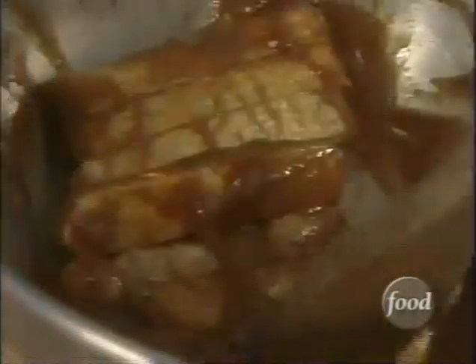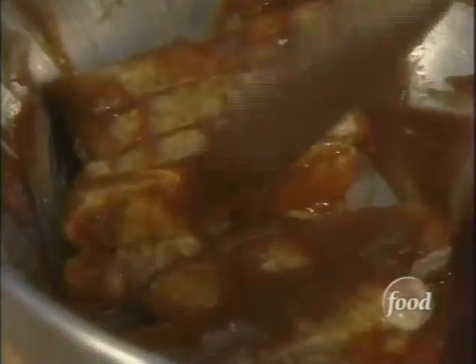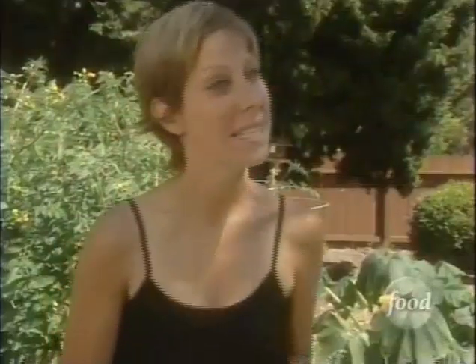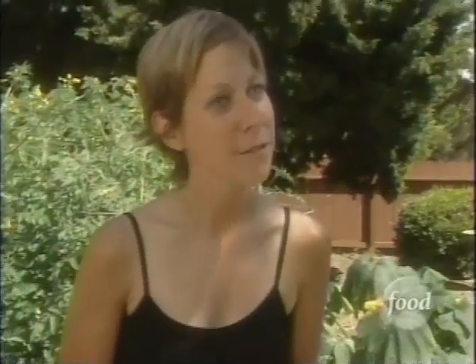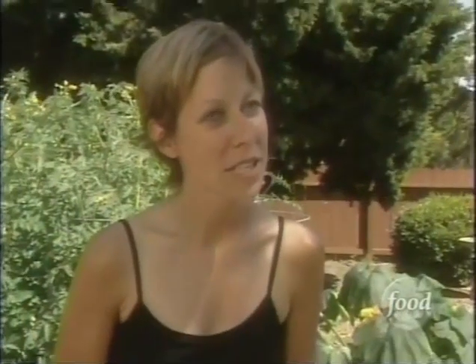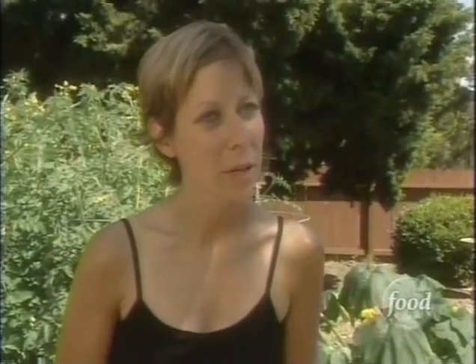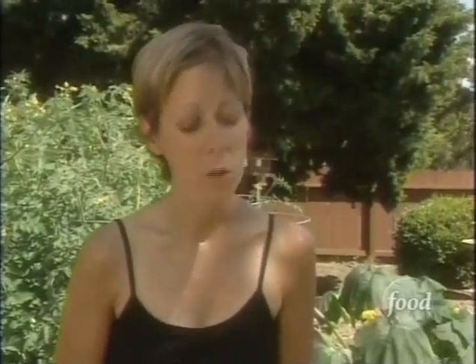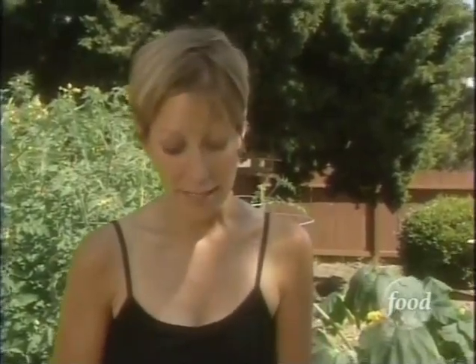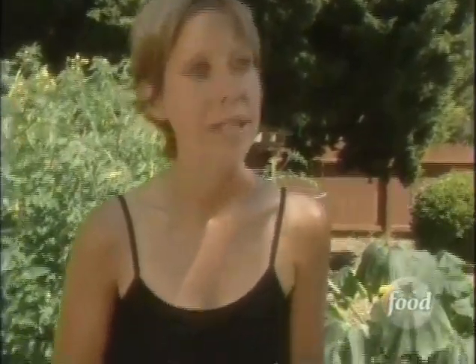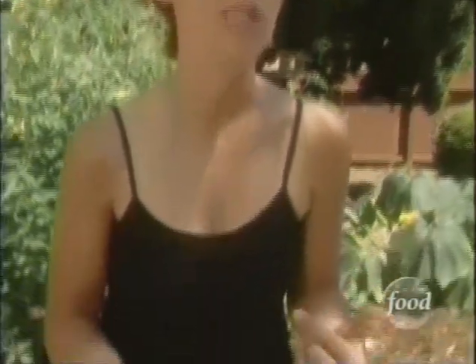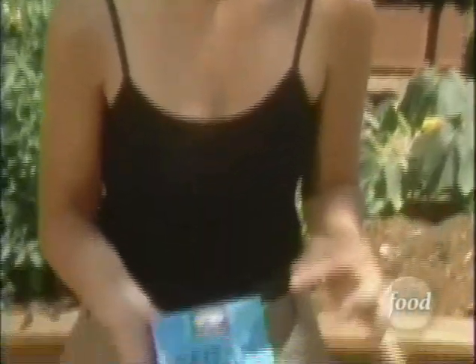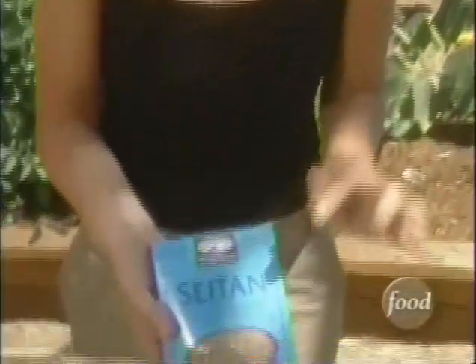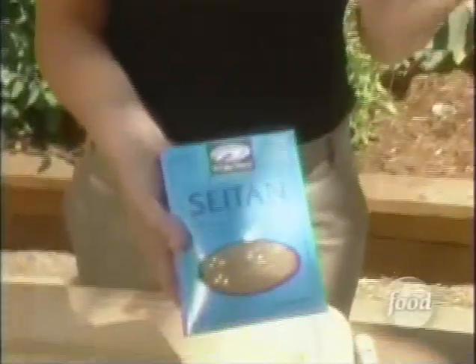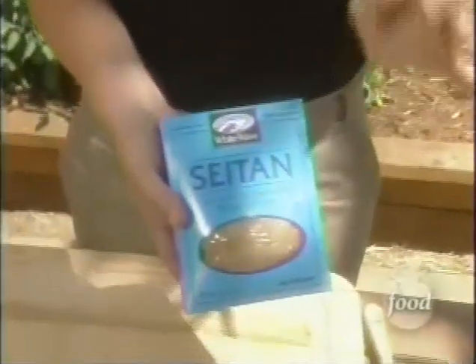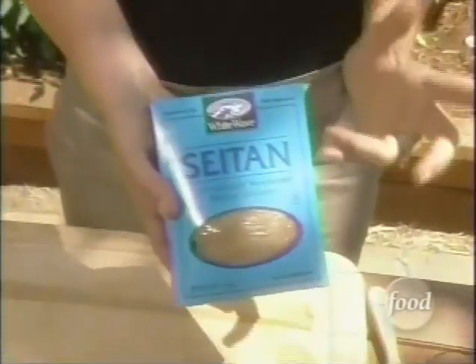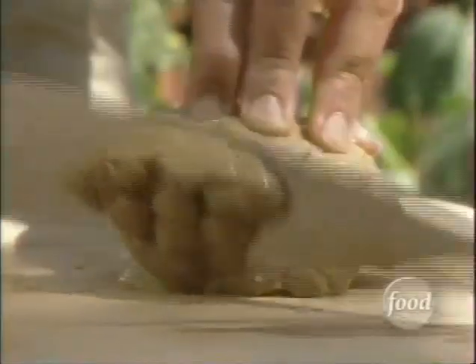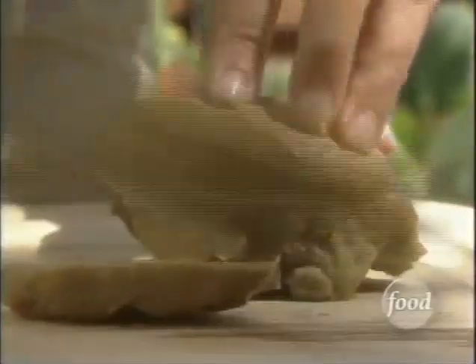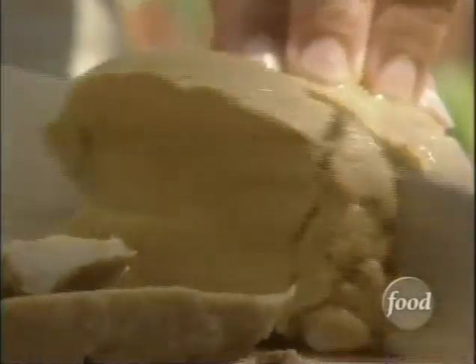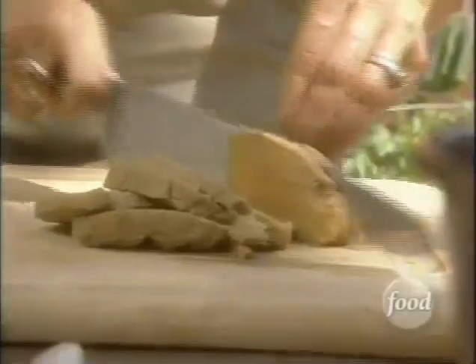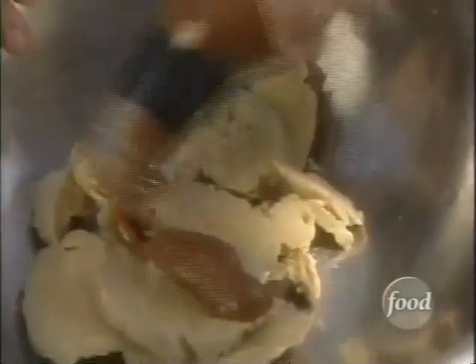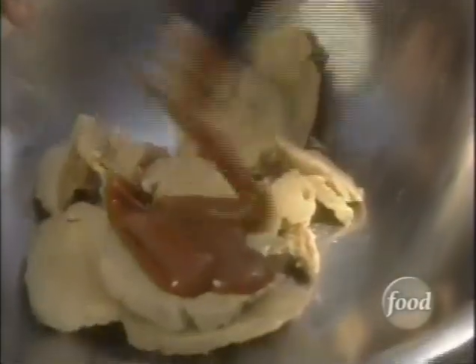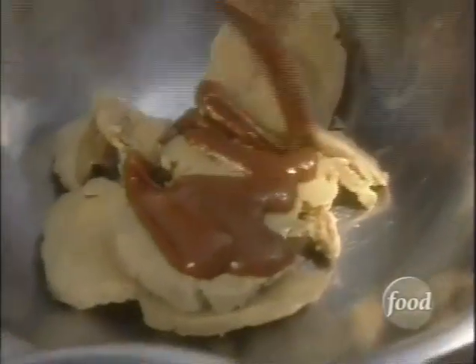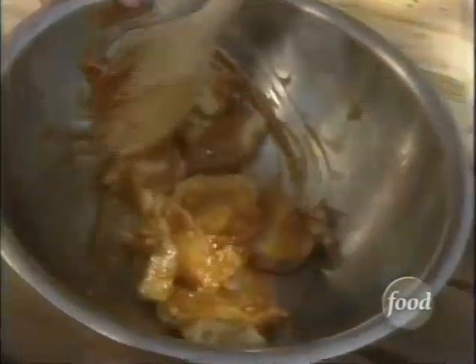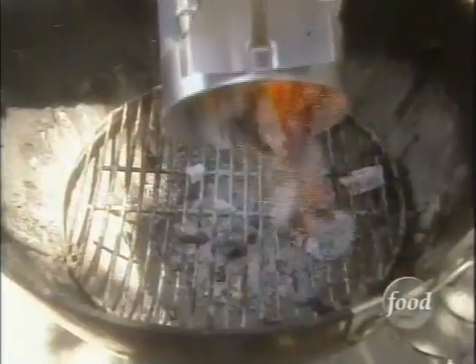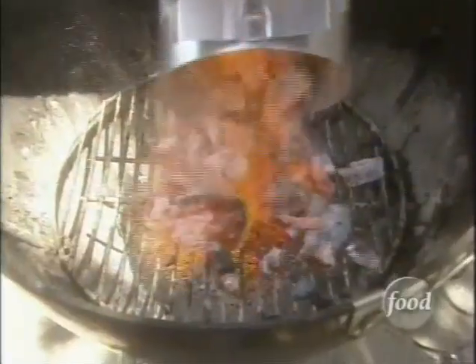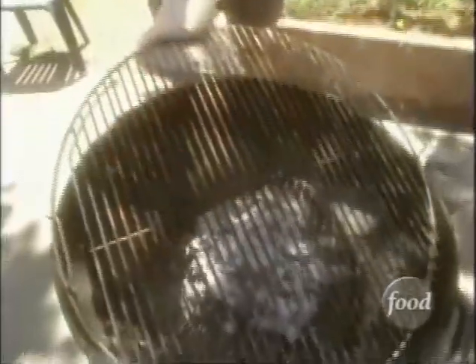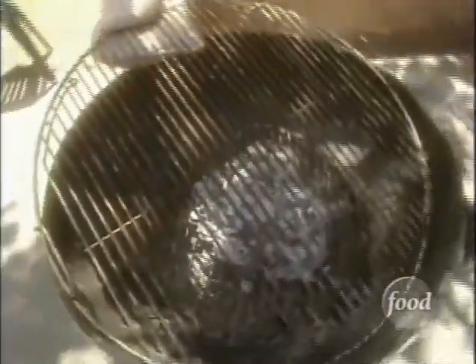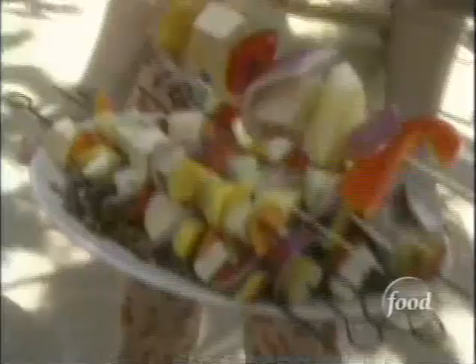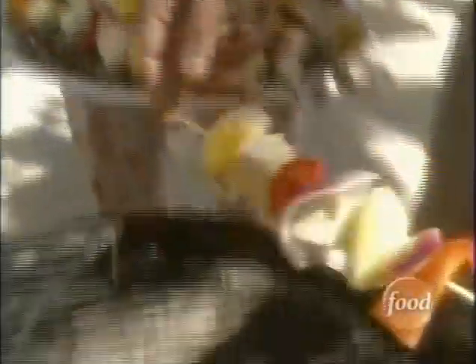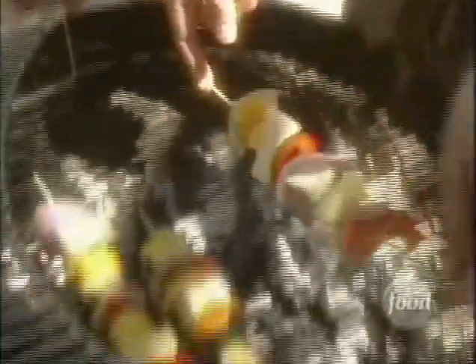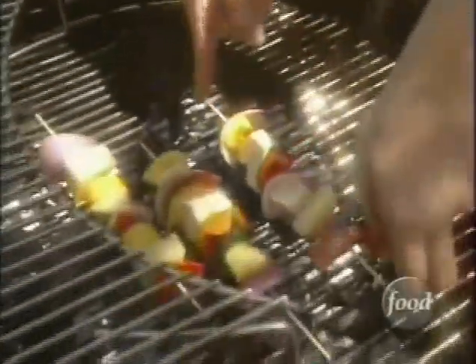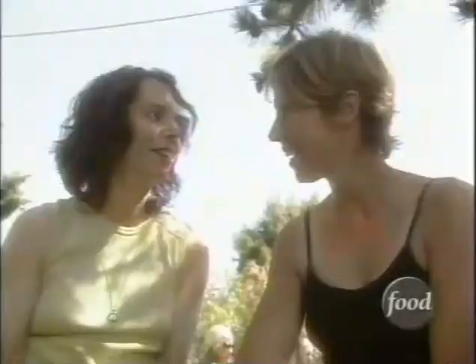I love making seitan for vegetarian barbecue. It's a wheat gluten and it basically mimics meat. Once the food is marinated, it's good to grill.